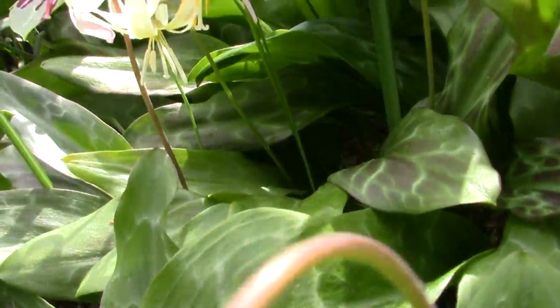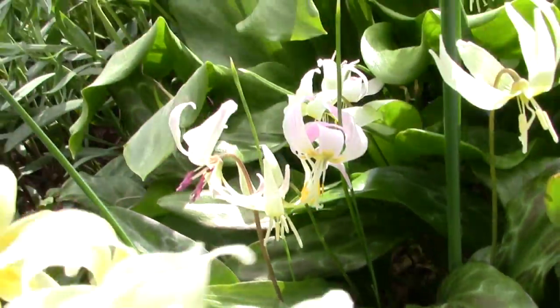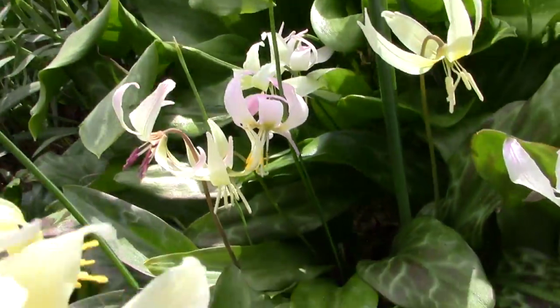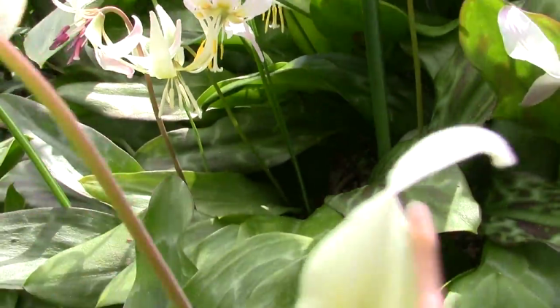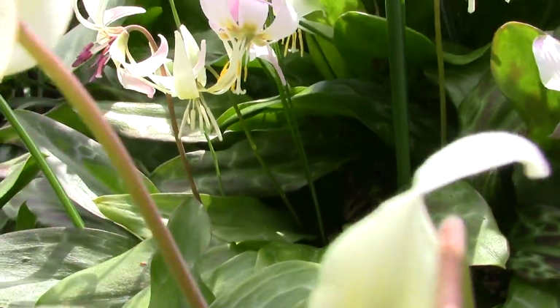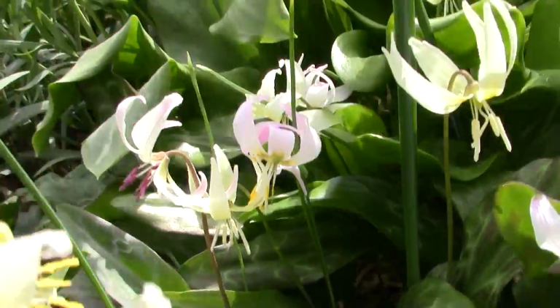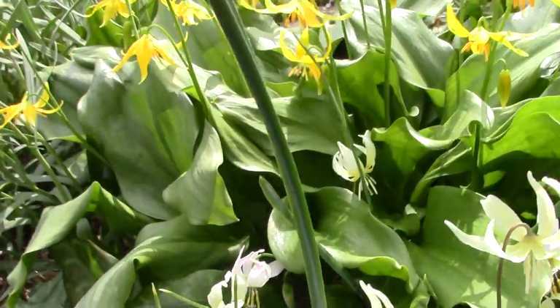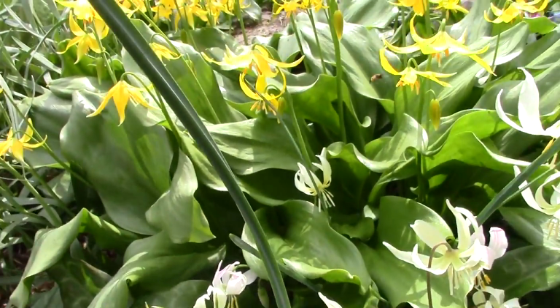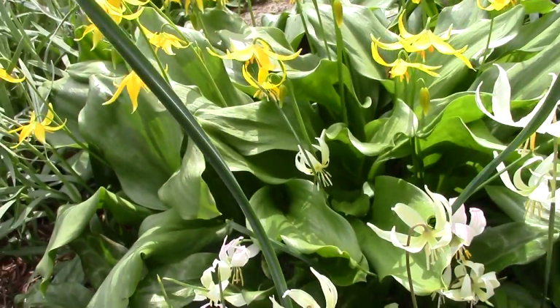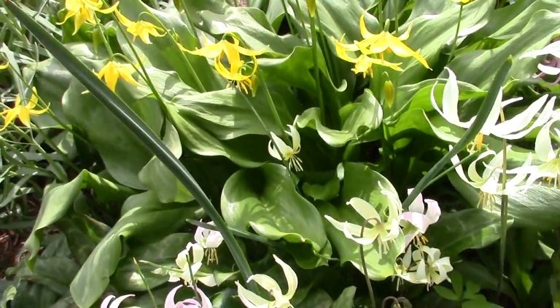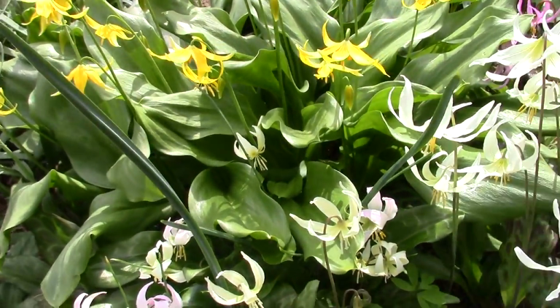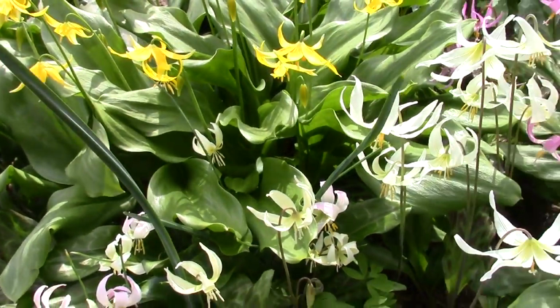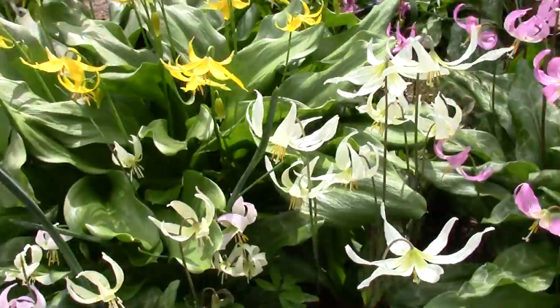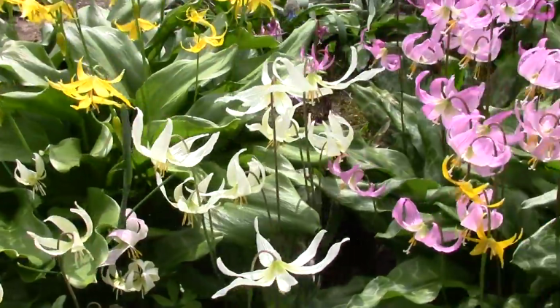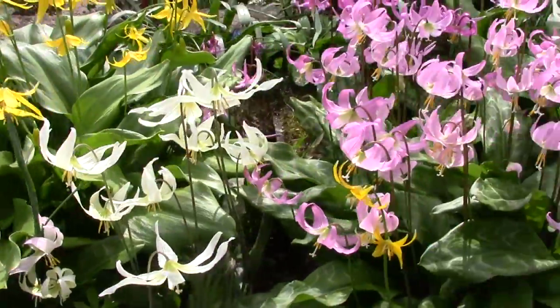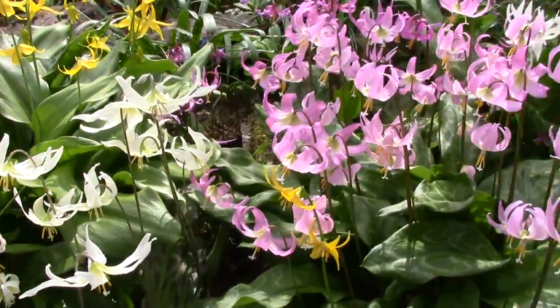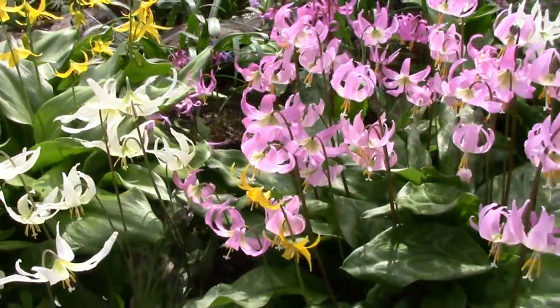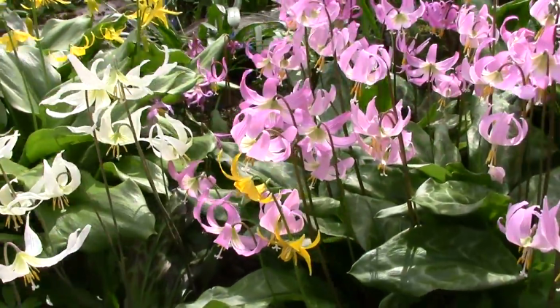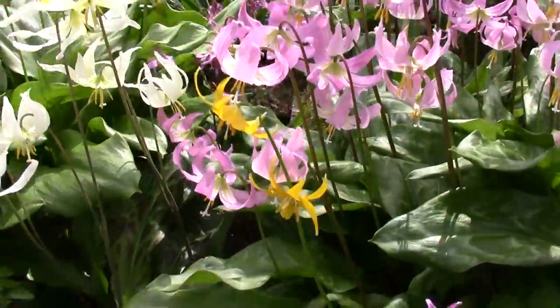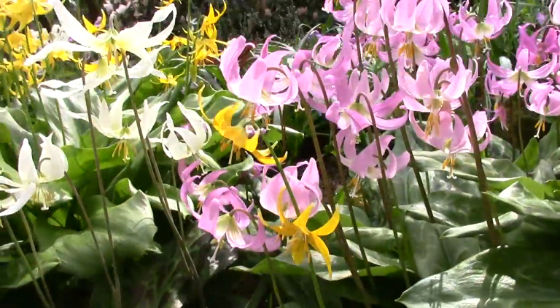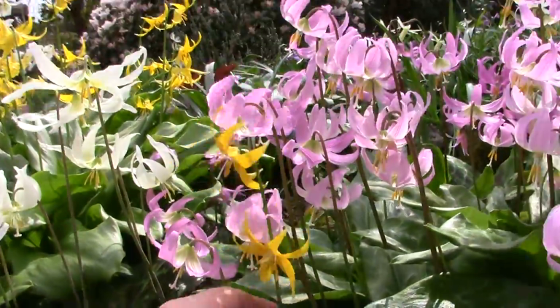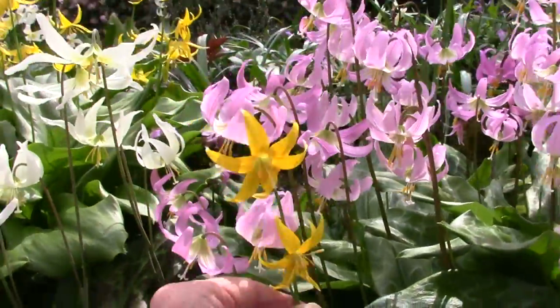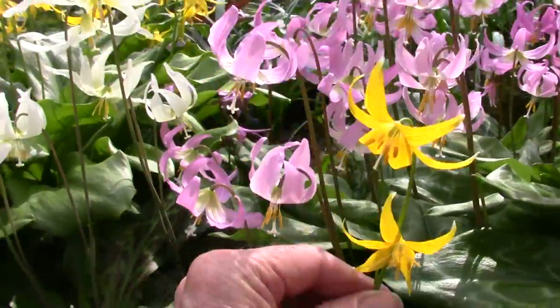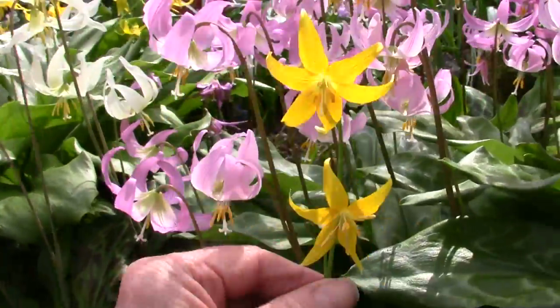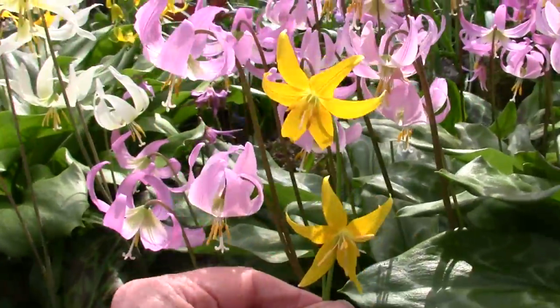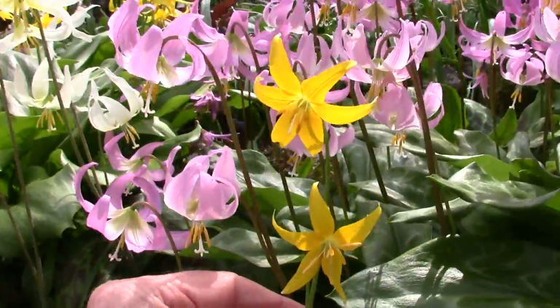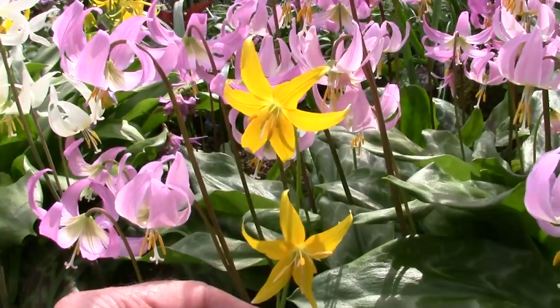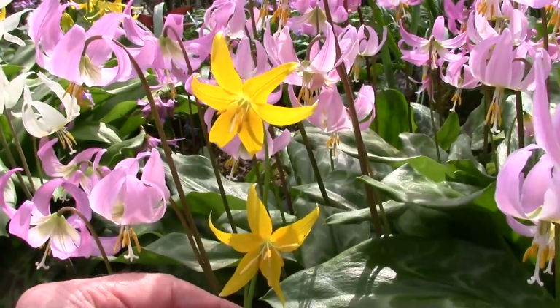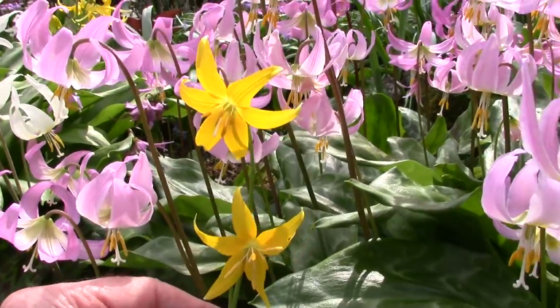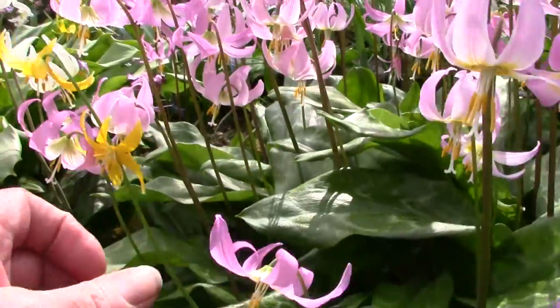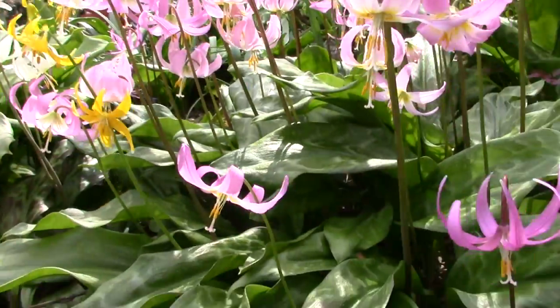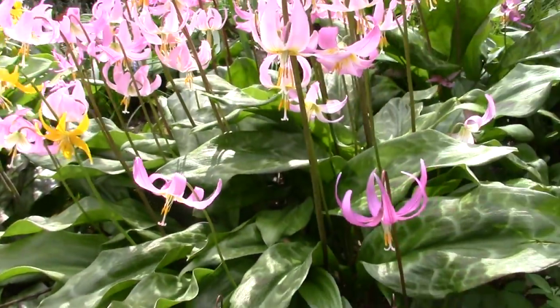I'm getting a faint scent here off the Hellenay hybrid. What do we have here? This is a Tula Menensee - a stray Tula Menensee.